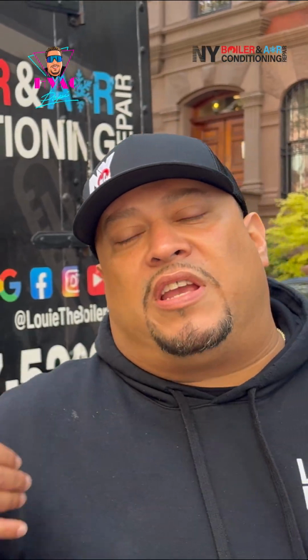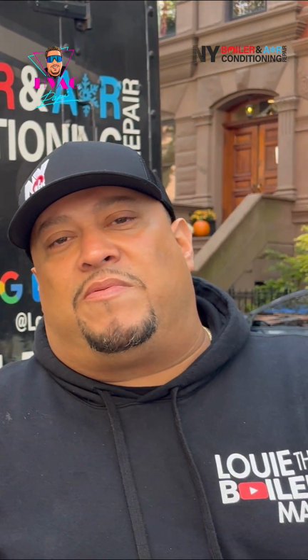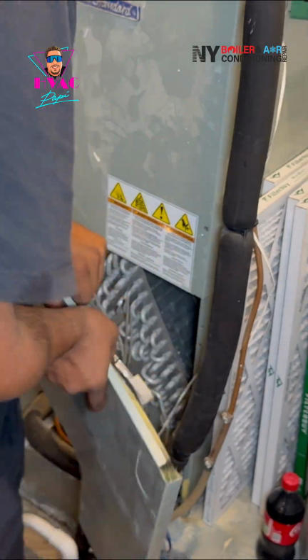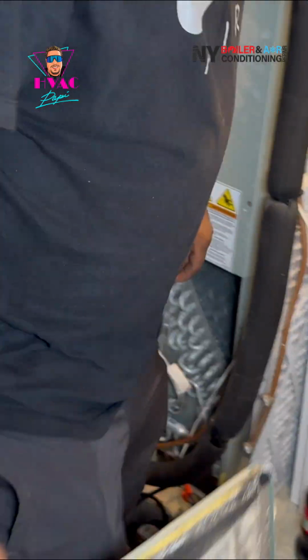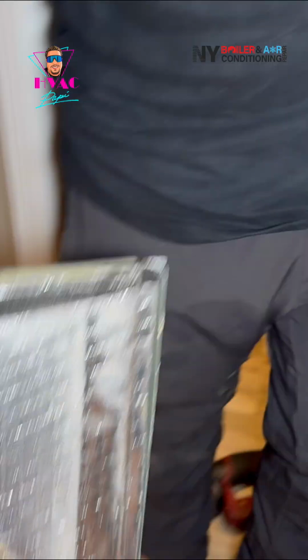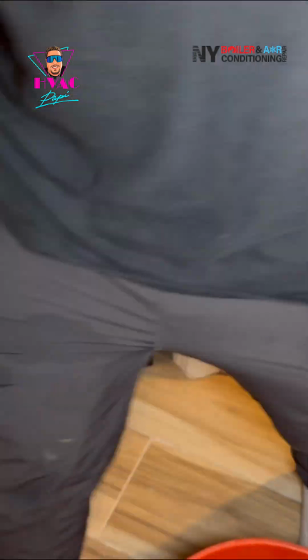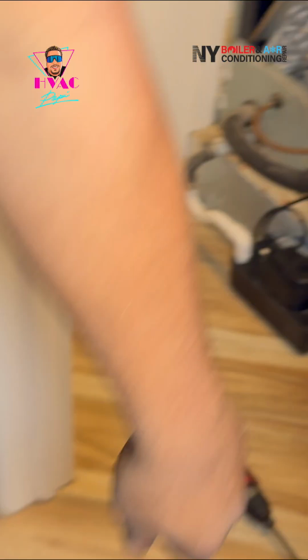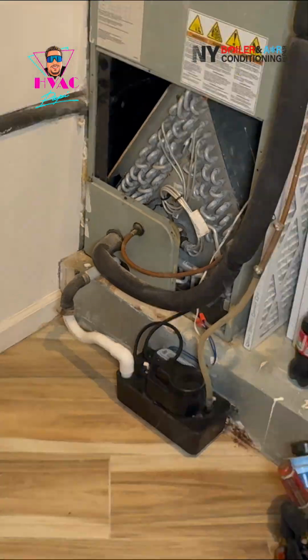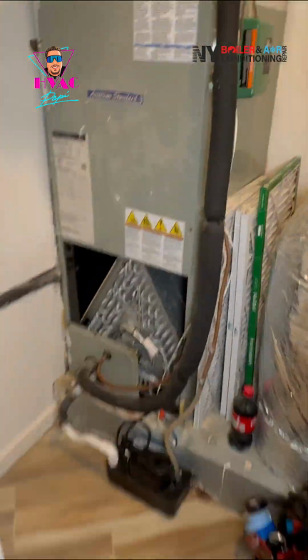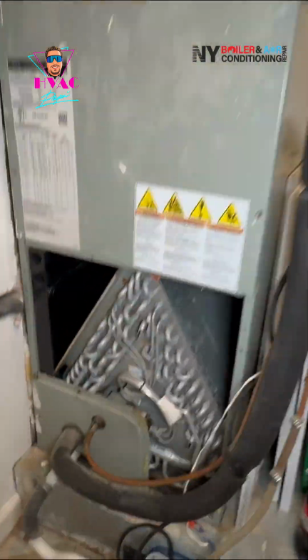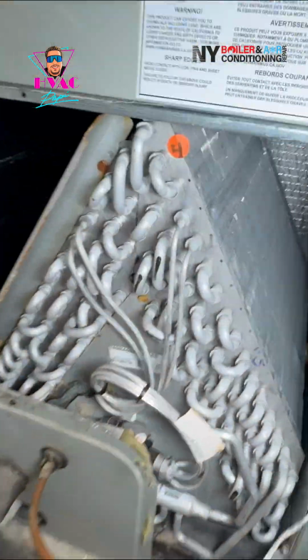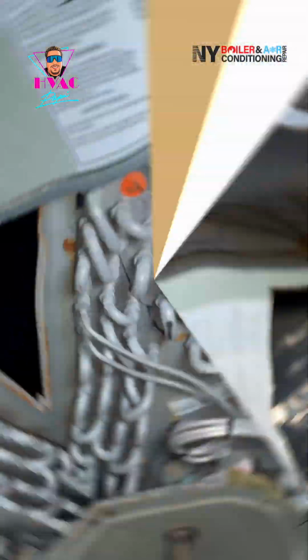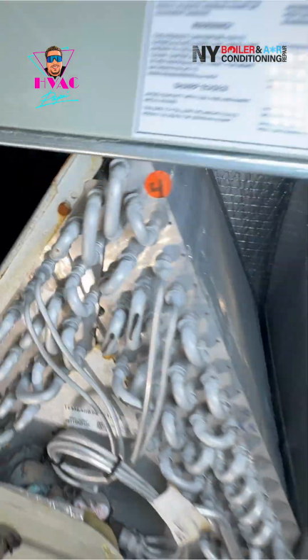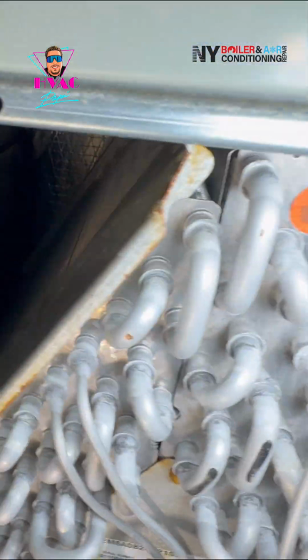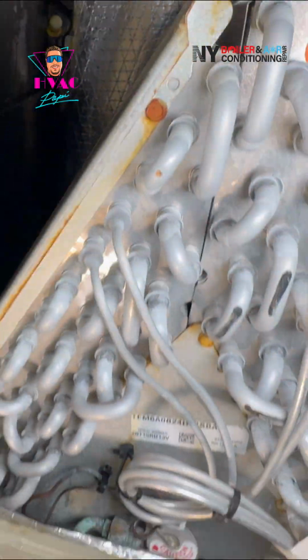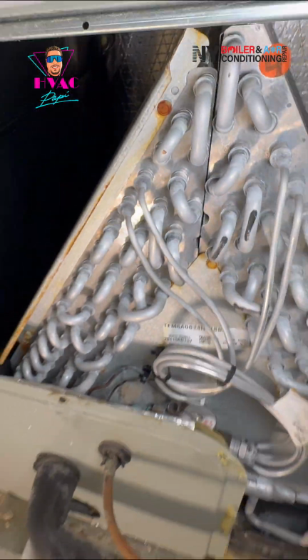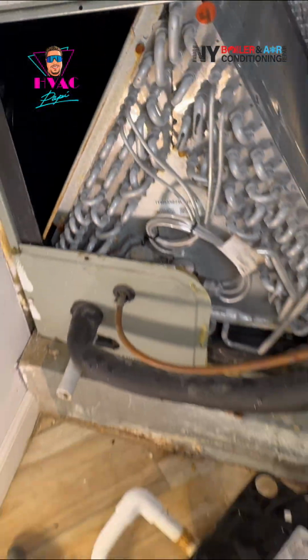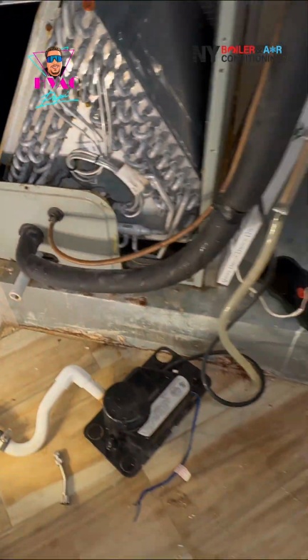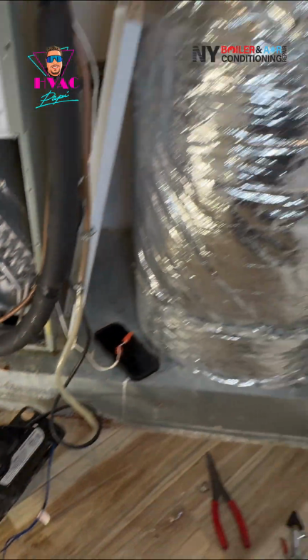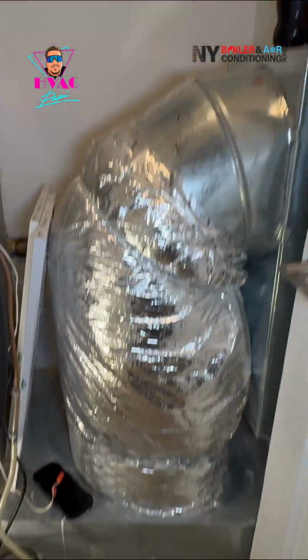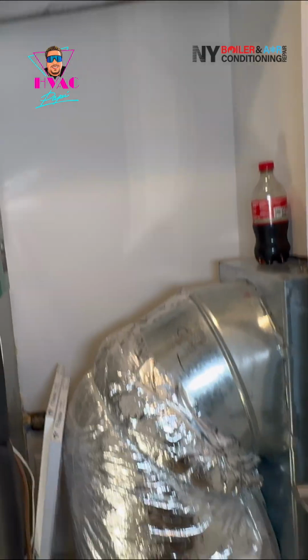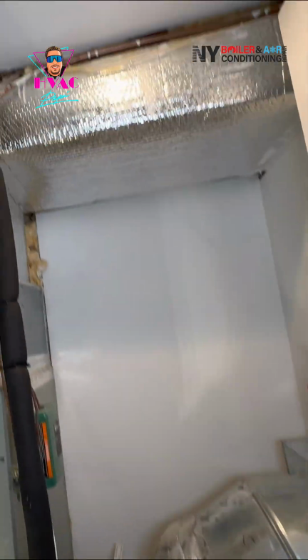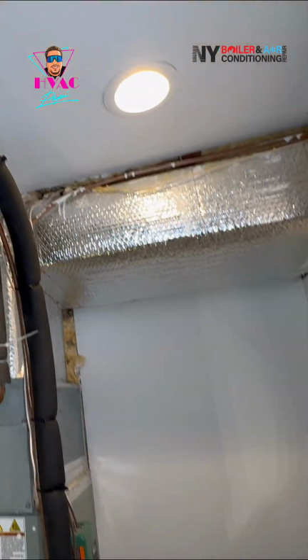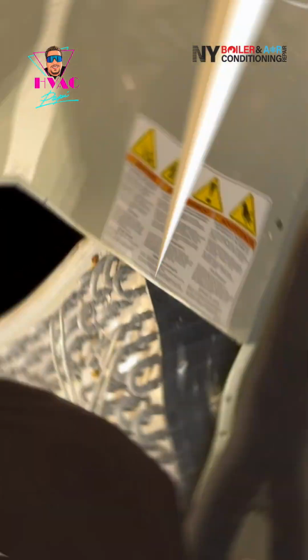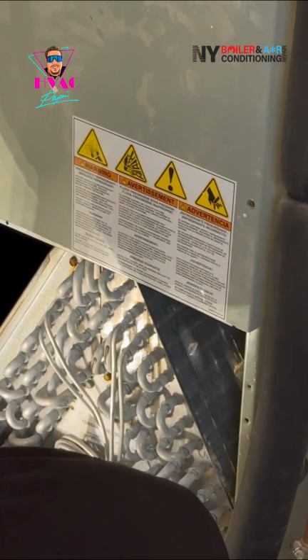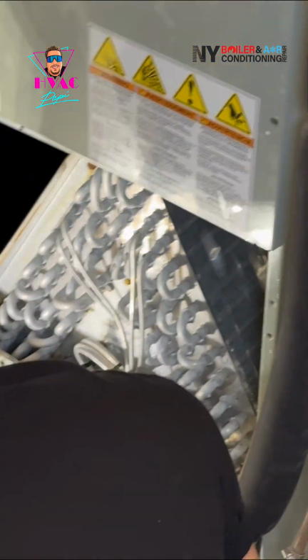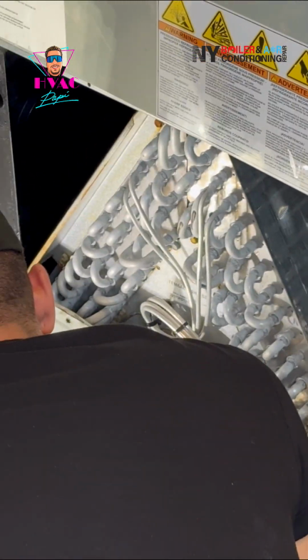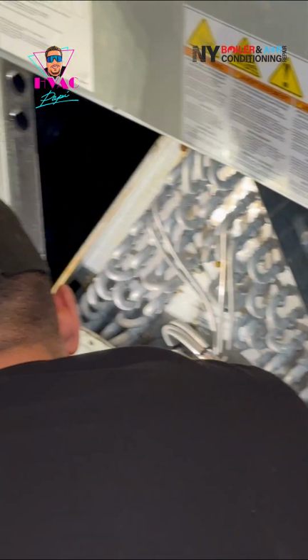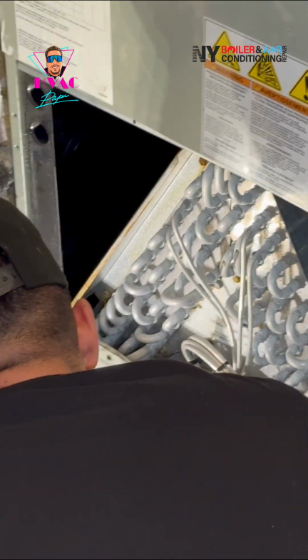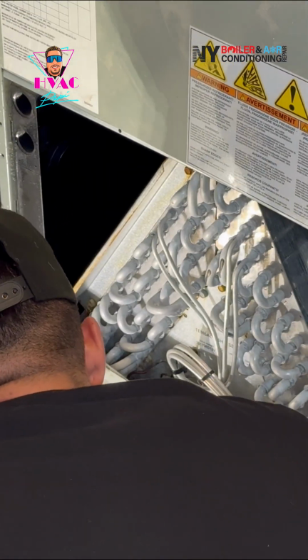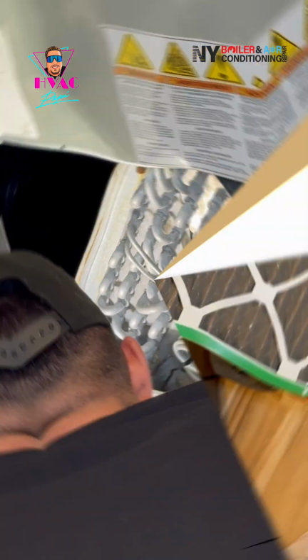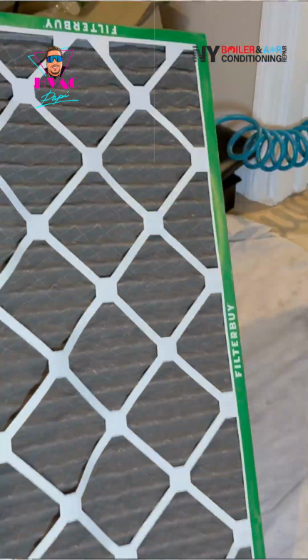We have to go downstairs to the basement — that's where the second air handler is located. Same sequence of operation: you've got to clean out the evaporator coil, clean out the primary drain pan, and clean your condensate trap.